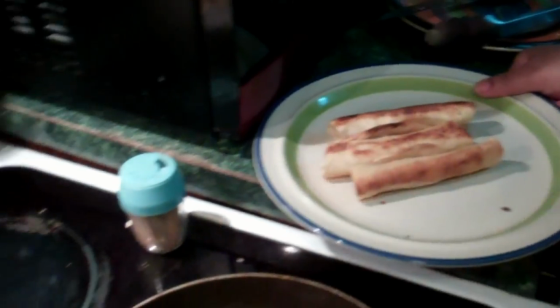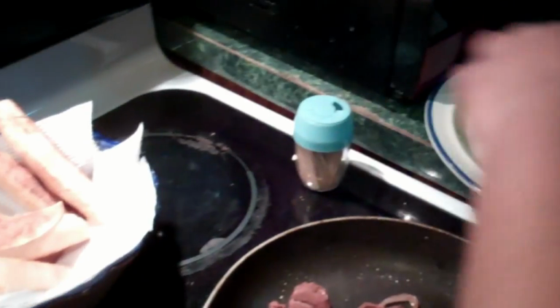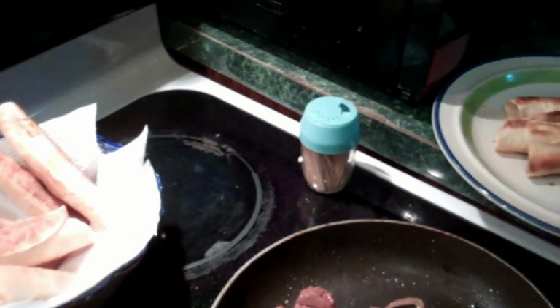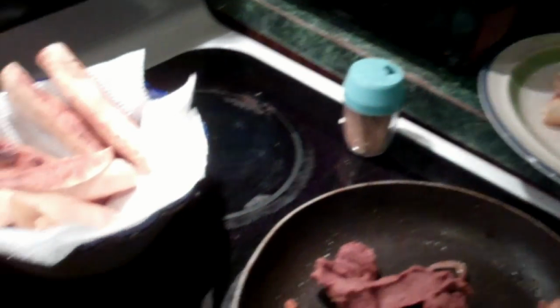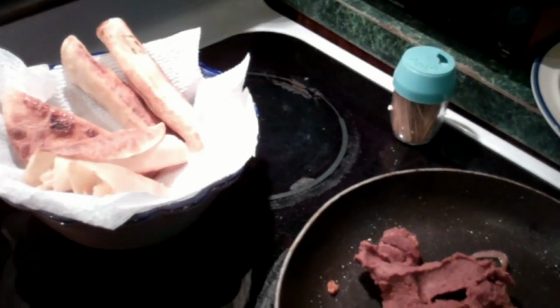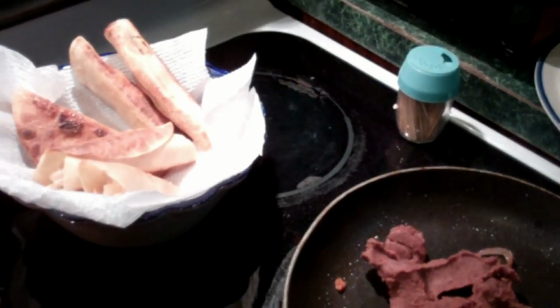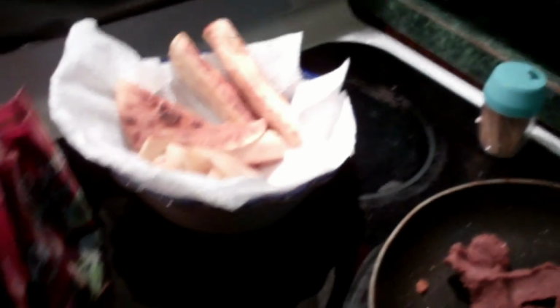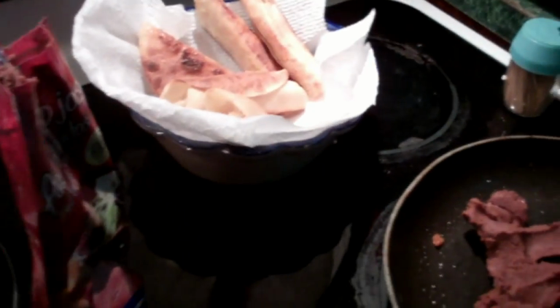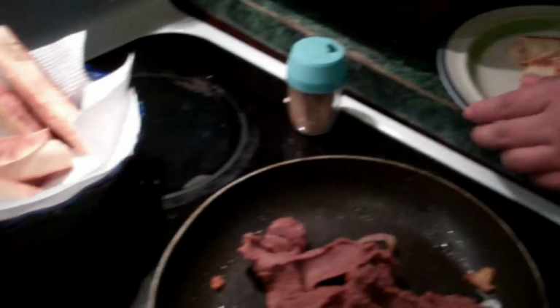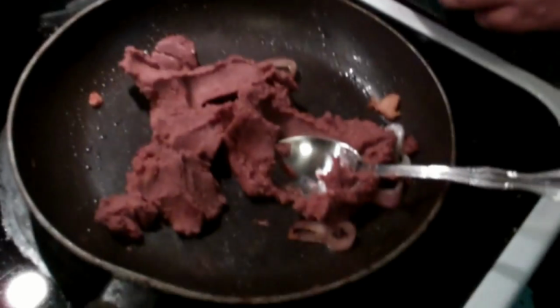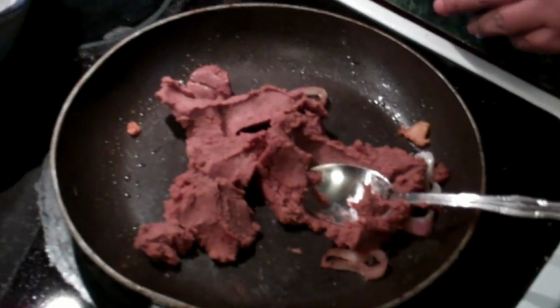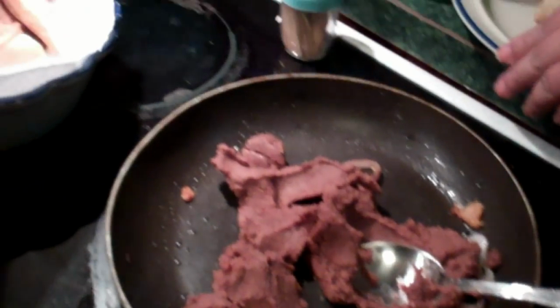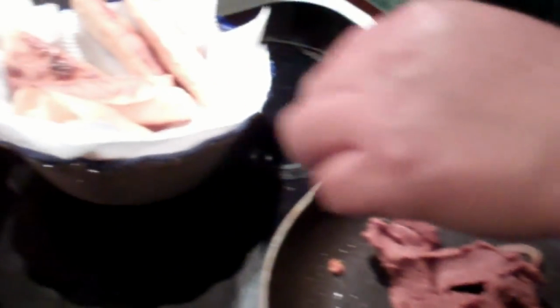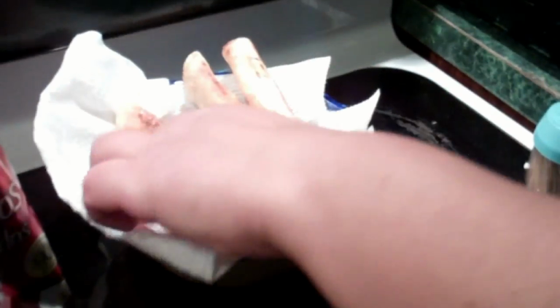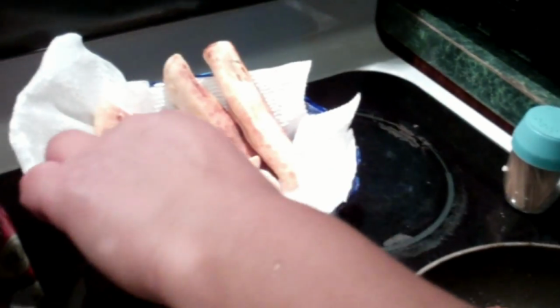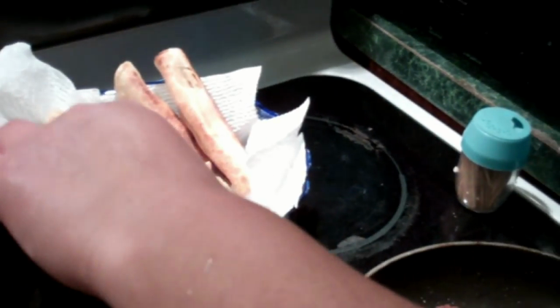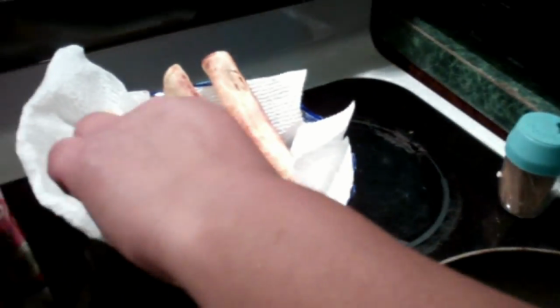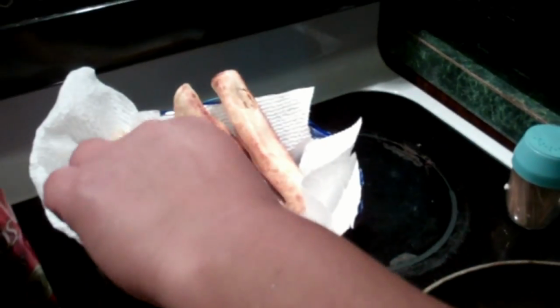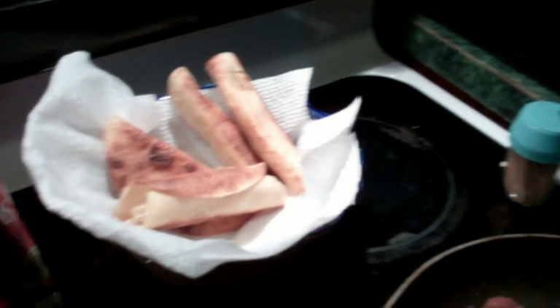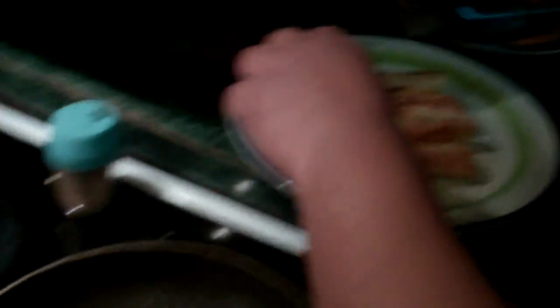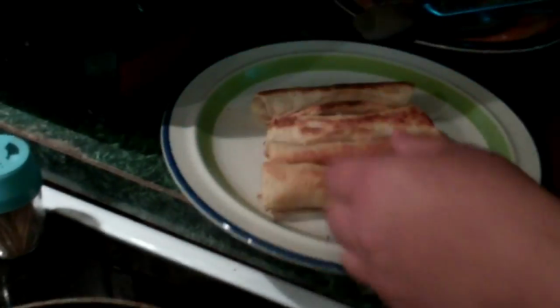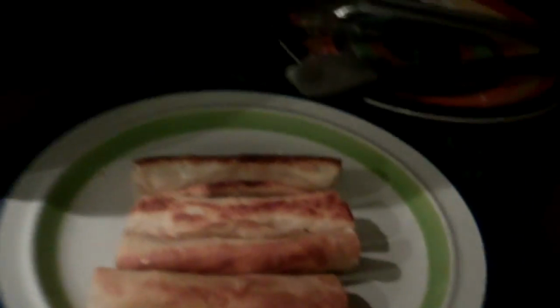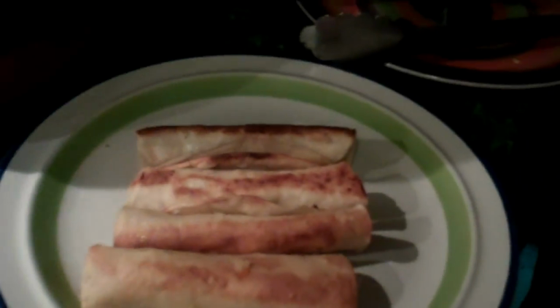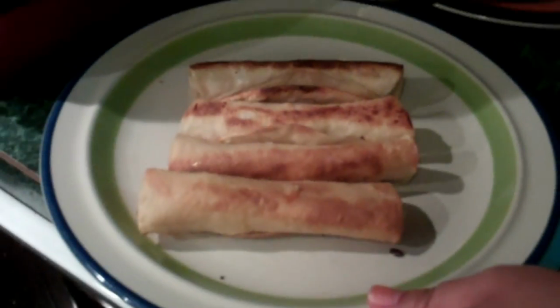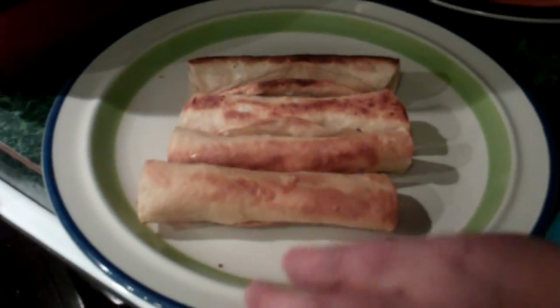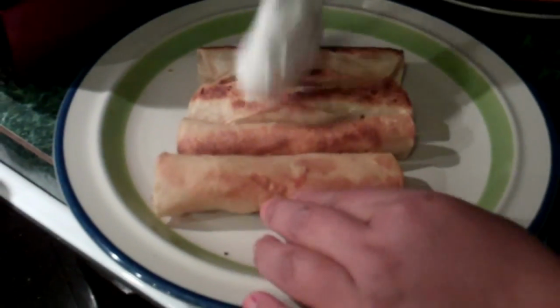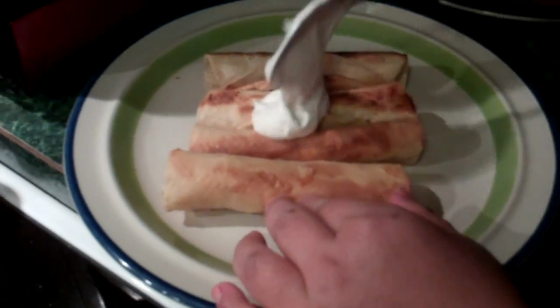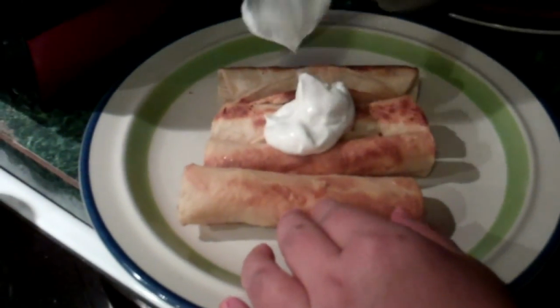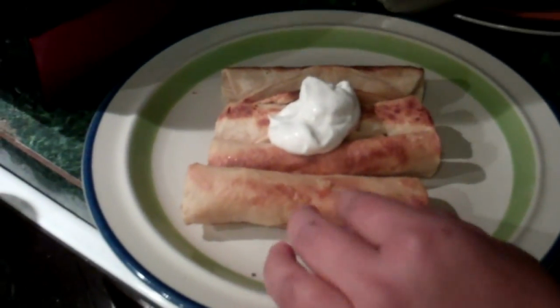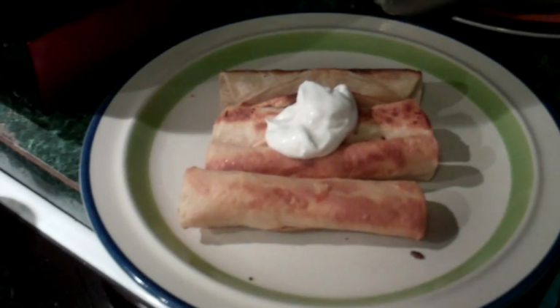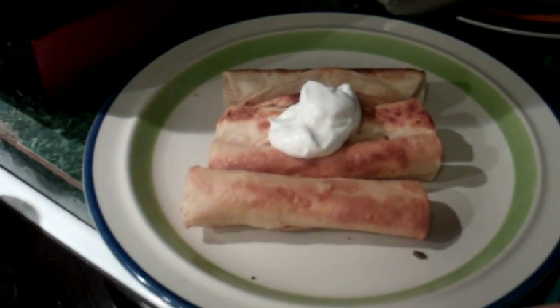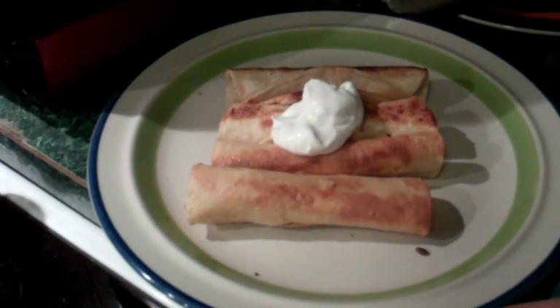No más tres. No más tres. There's cuatro. Andale. Mmm, gringo style.